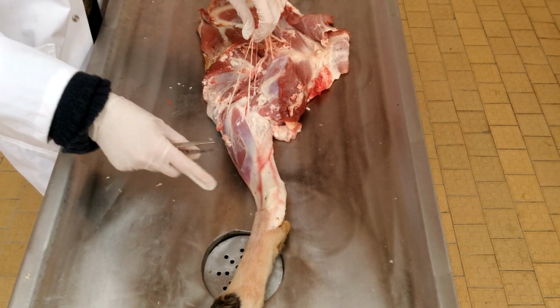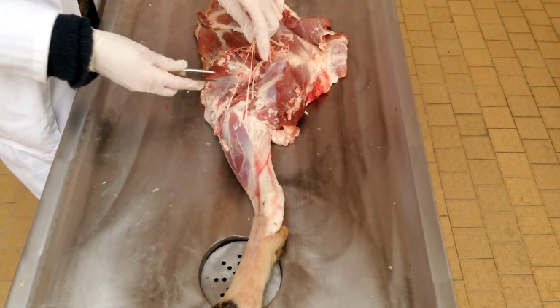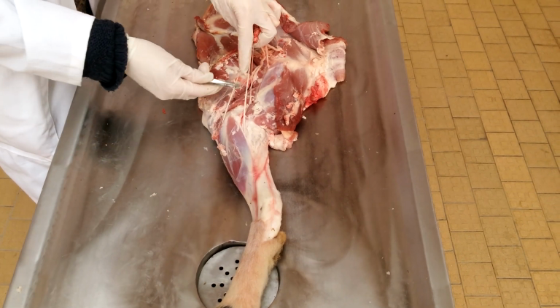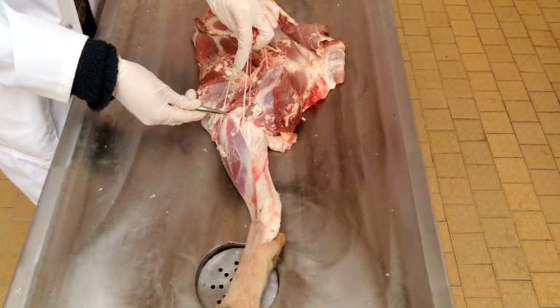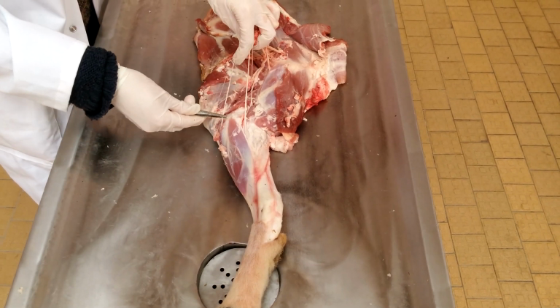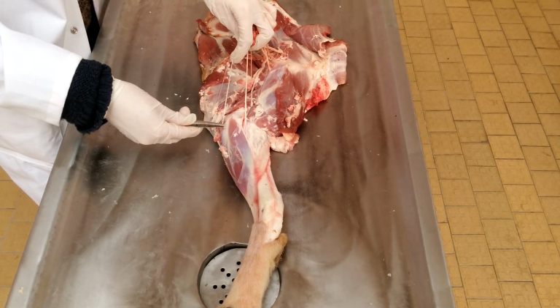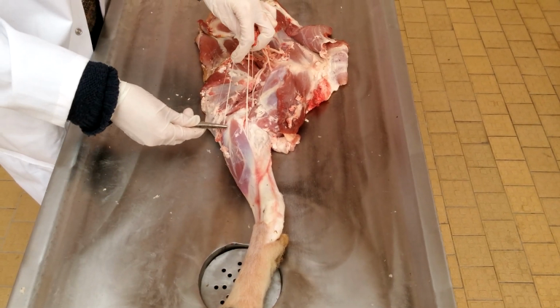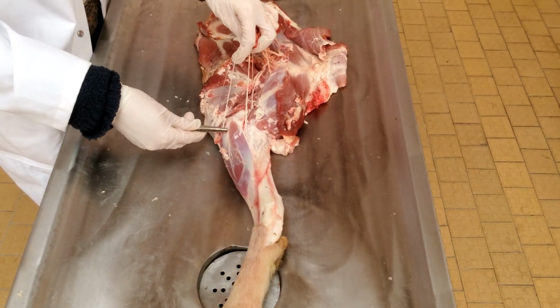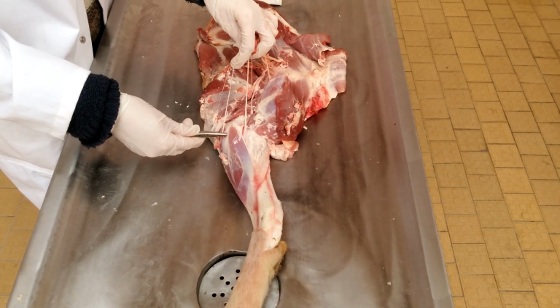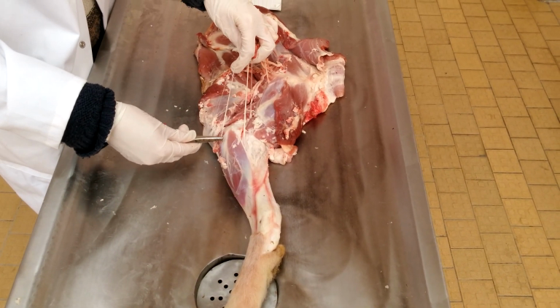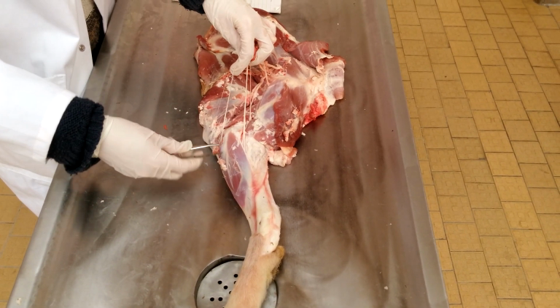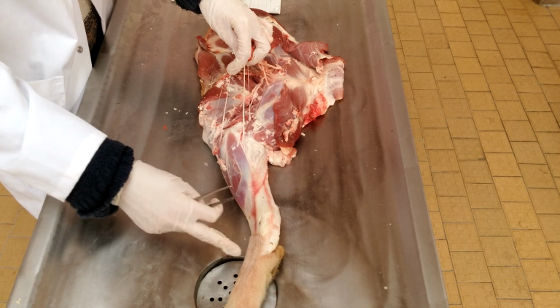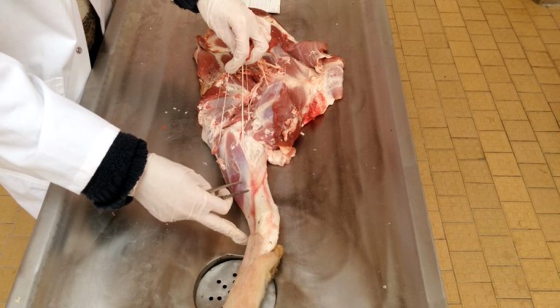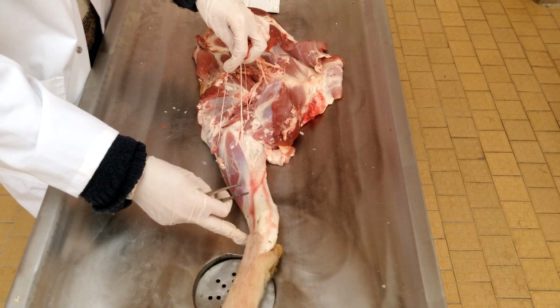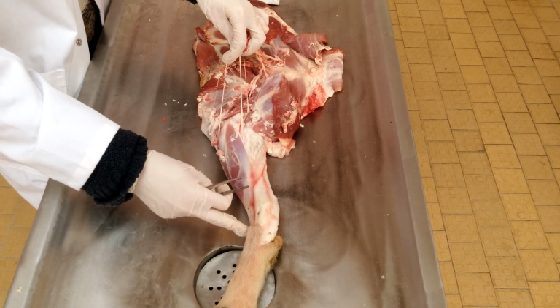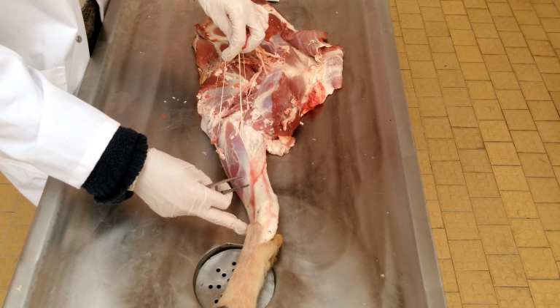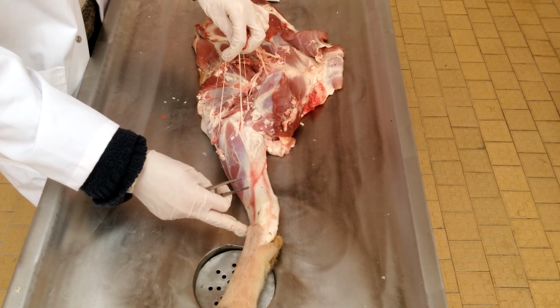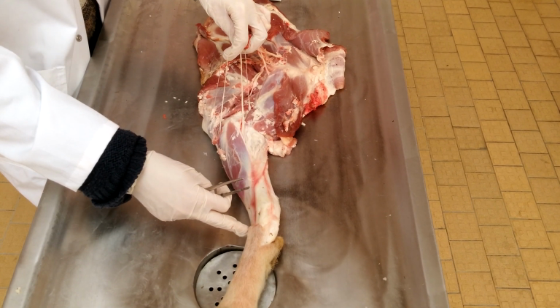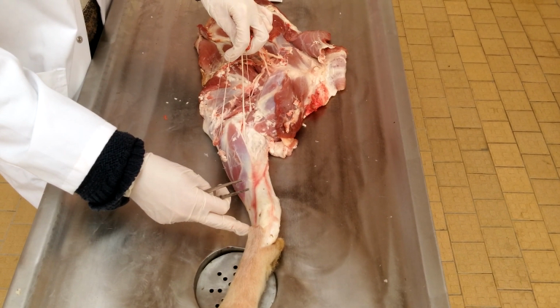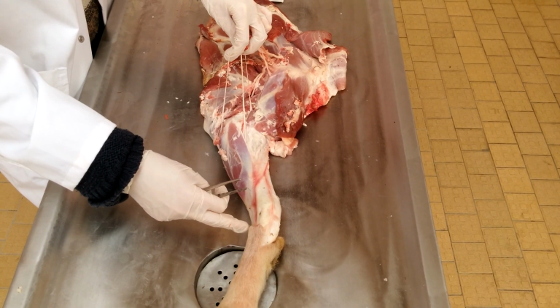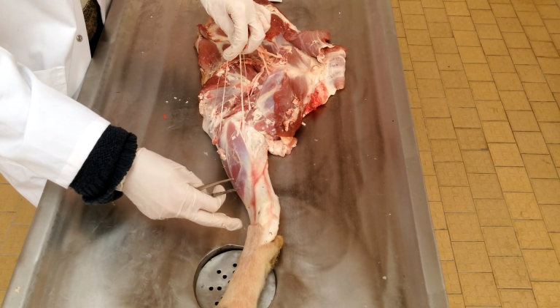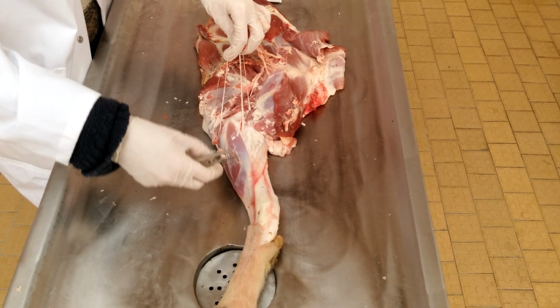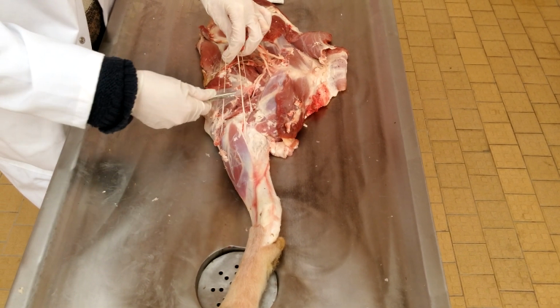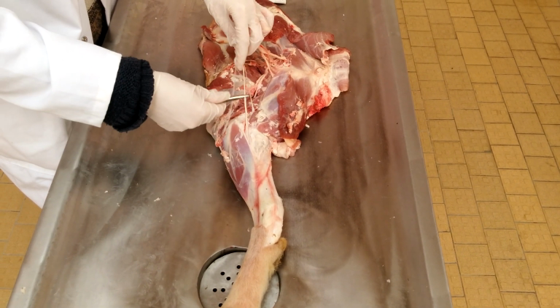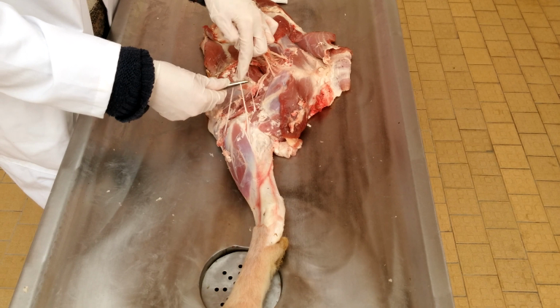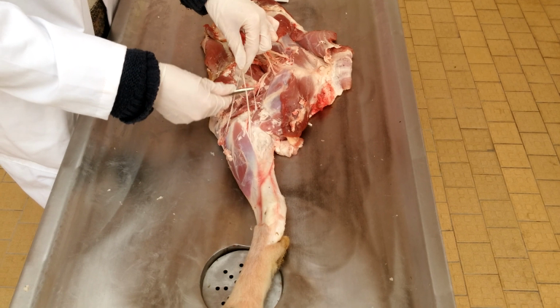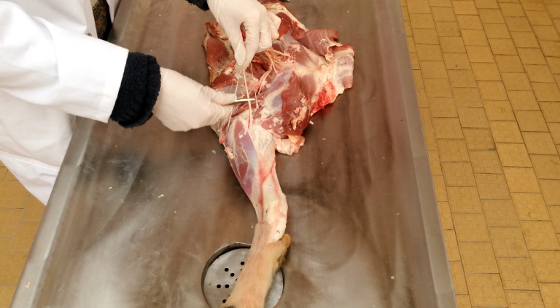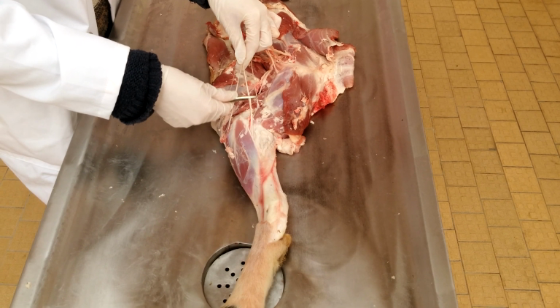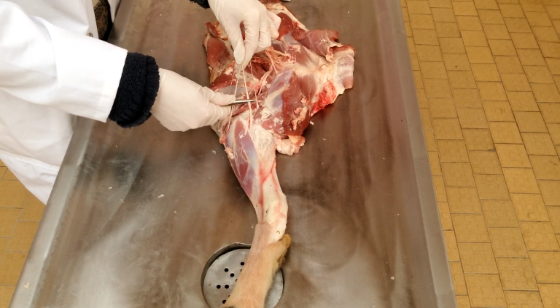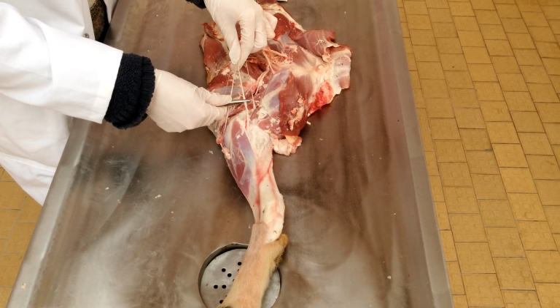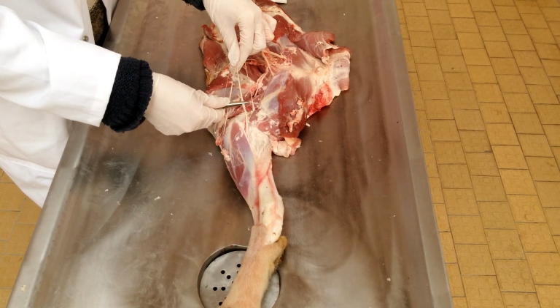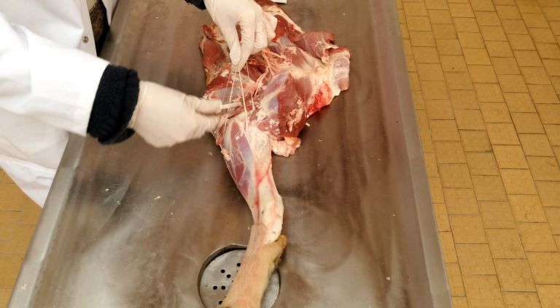So the ulnaris continues as ramus dorsalis and palmaris. The medianus continues as the ramus palmaris lateralis and medialis.